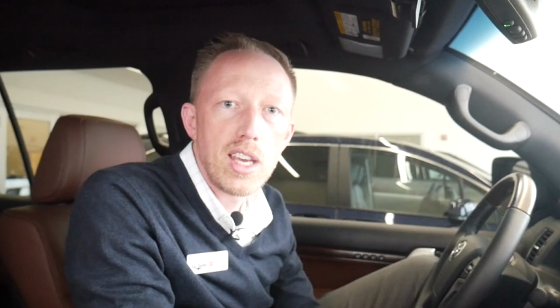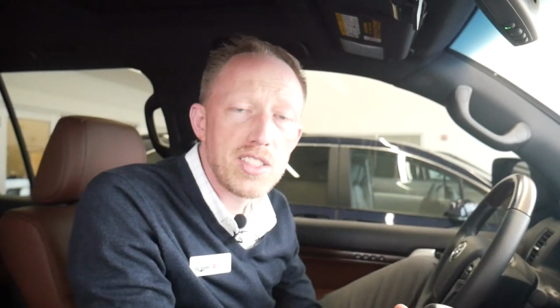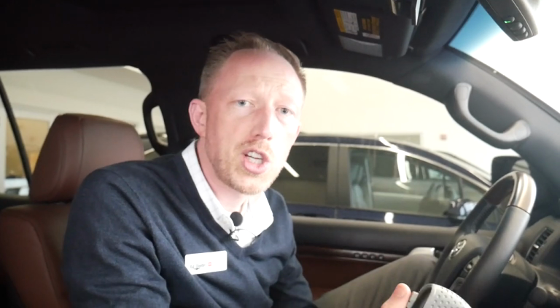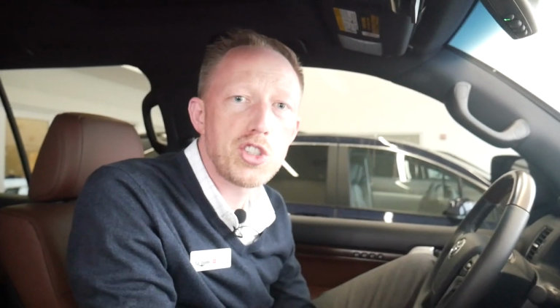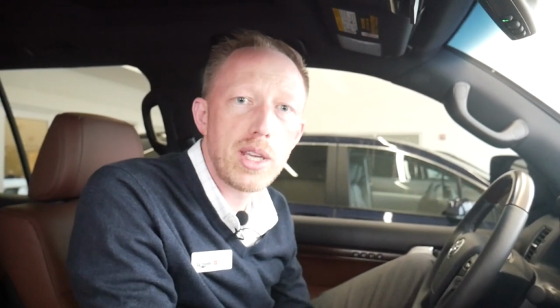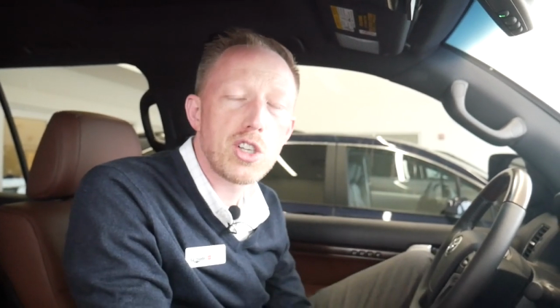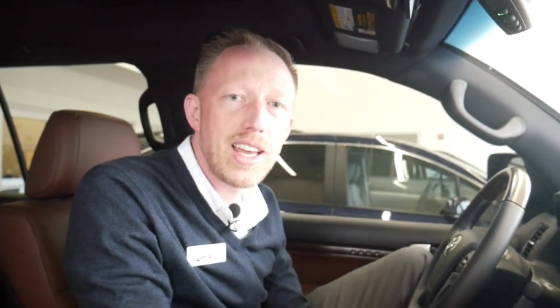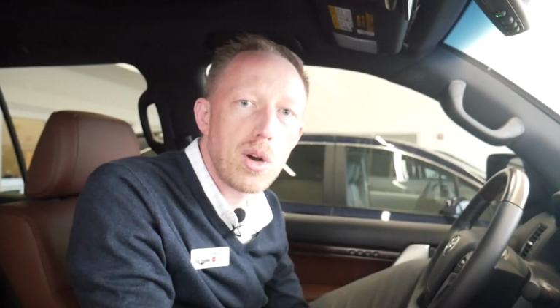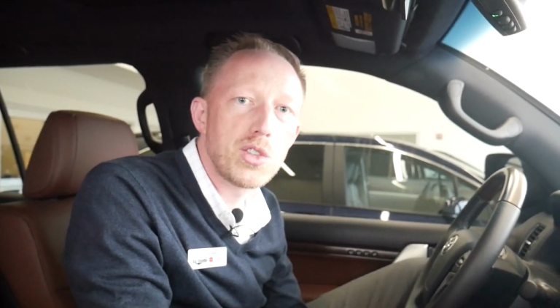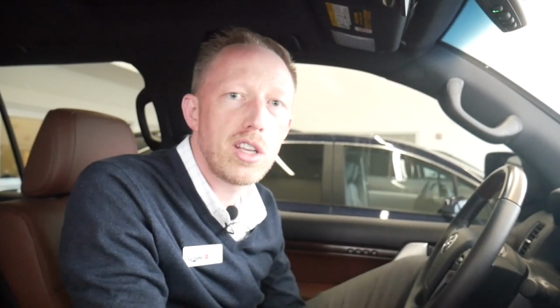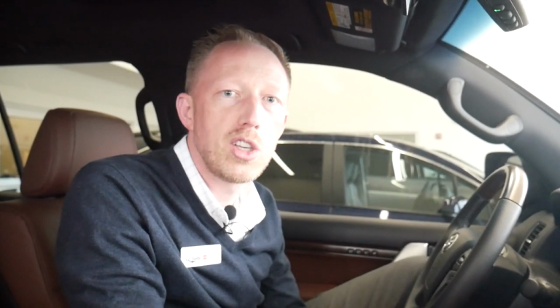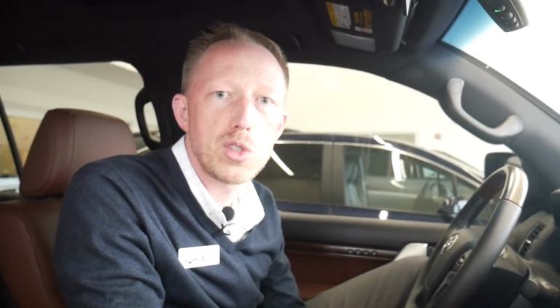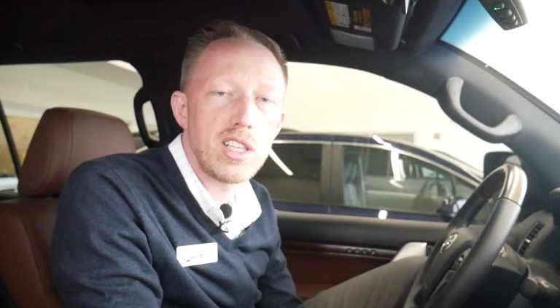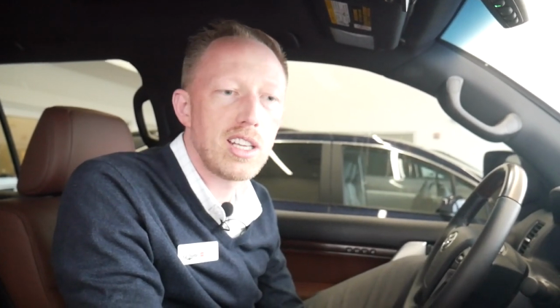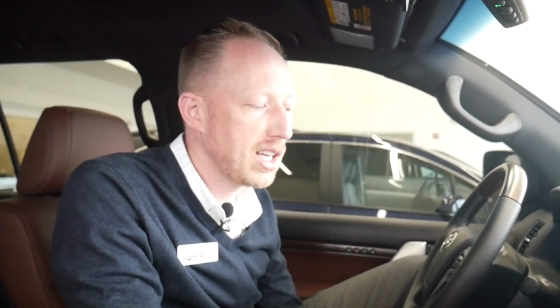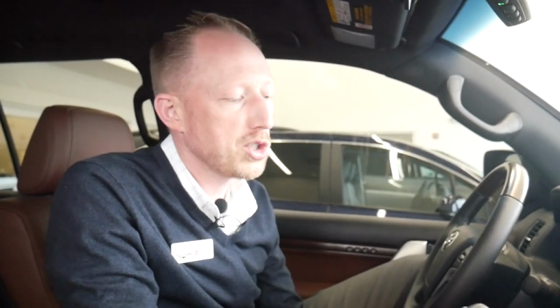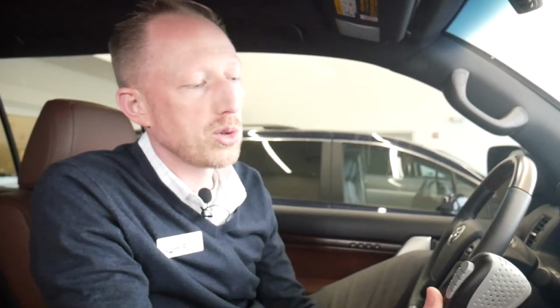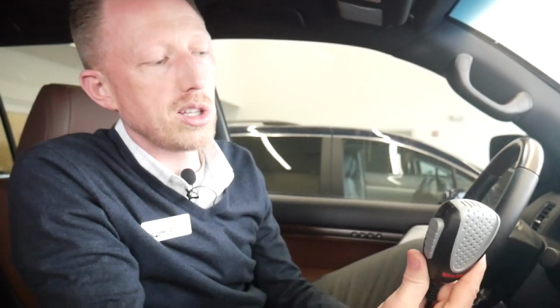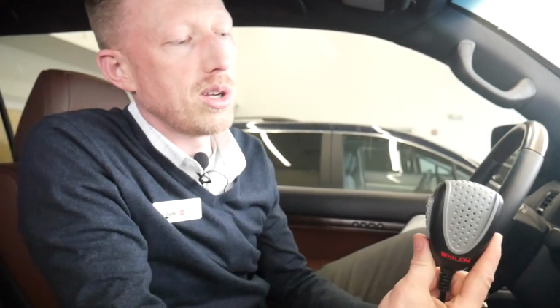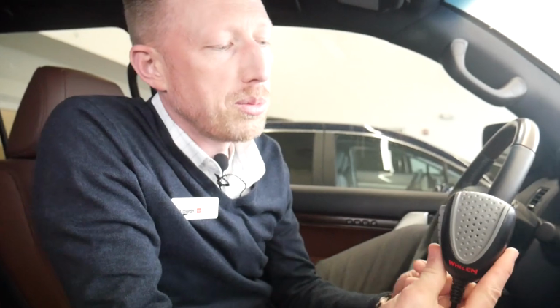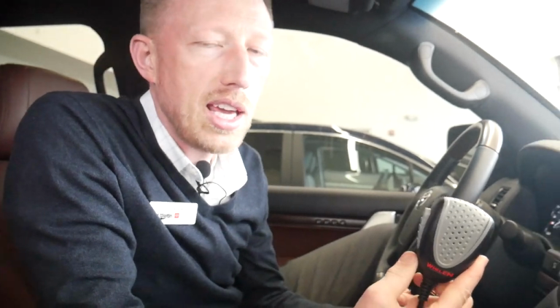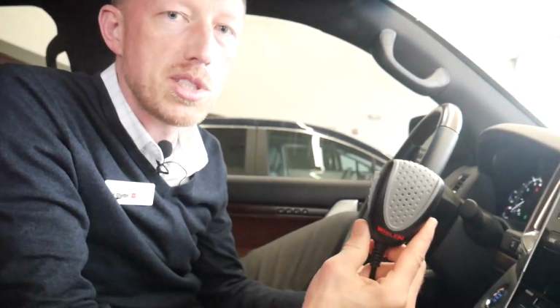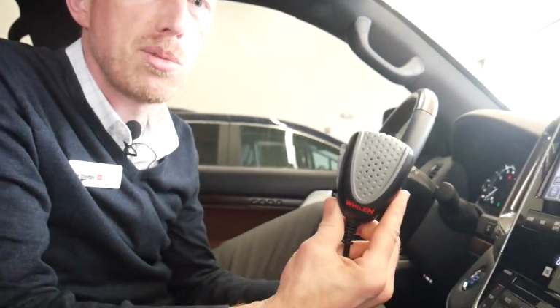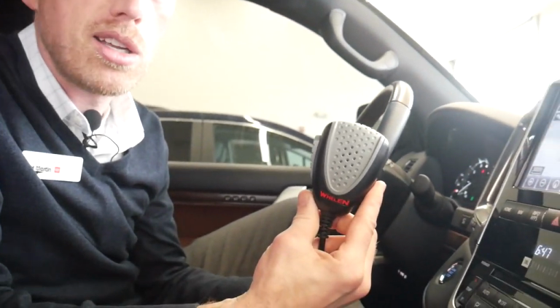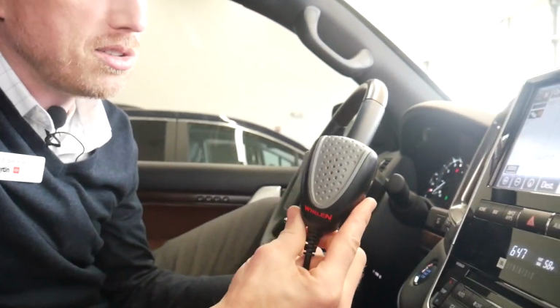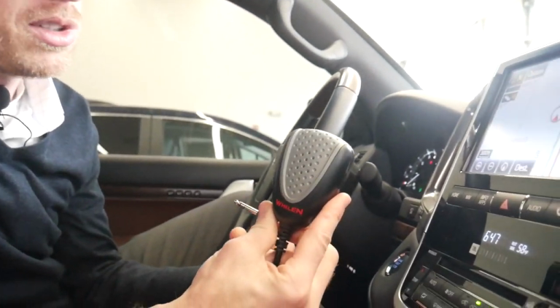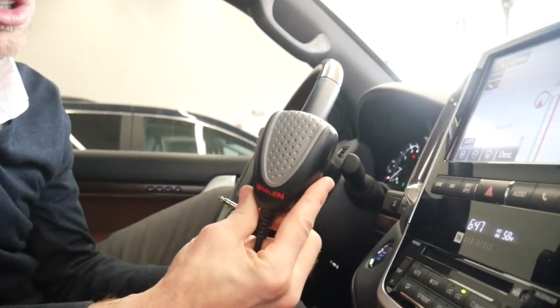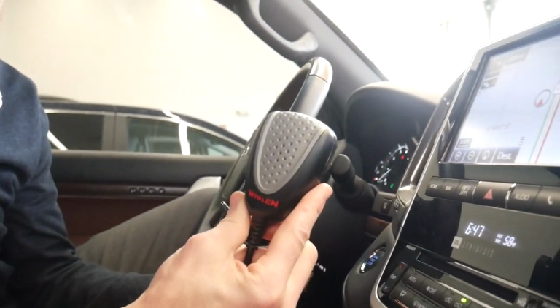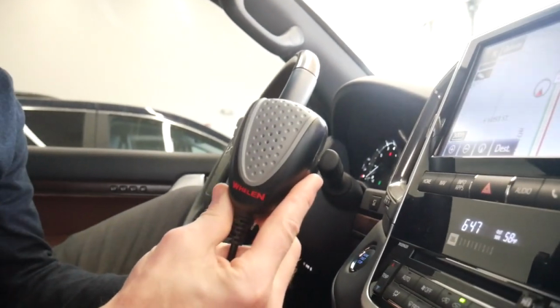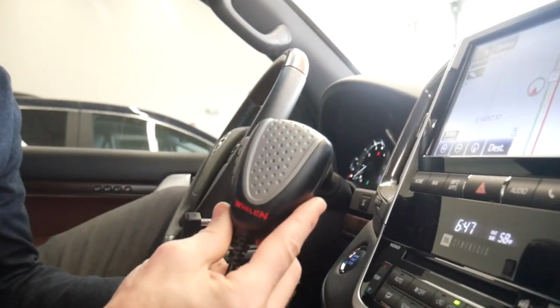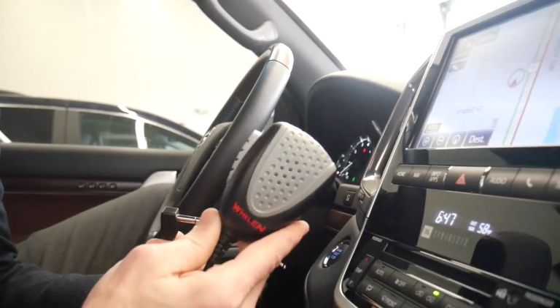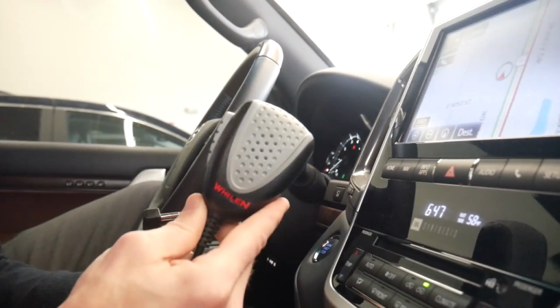Hey guys, Eric Sargent, General Manager at Ed Martin Toyota in Noblesville, Indiana, and today I'm going to show you a quick little PA system mod that we've done on a 200 series Land Cruiser here.